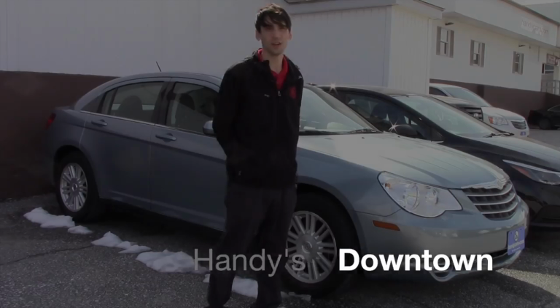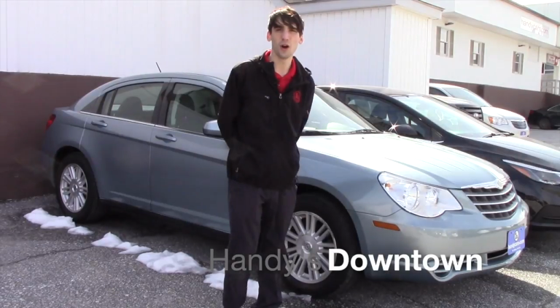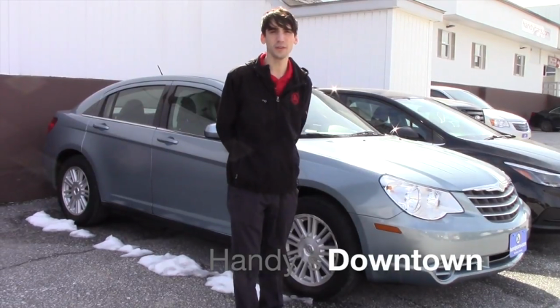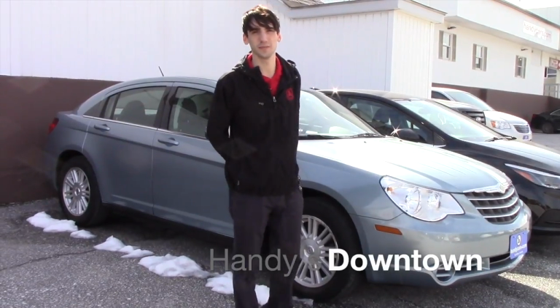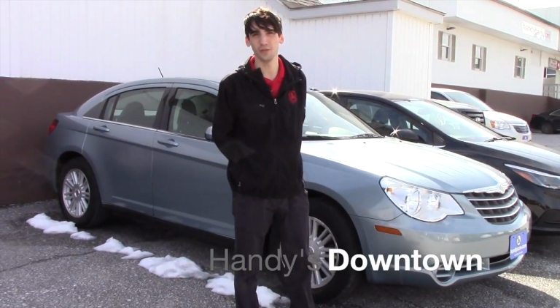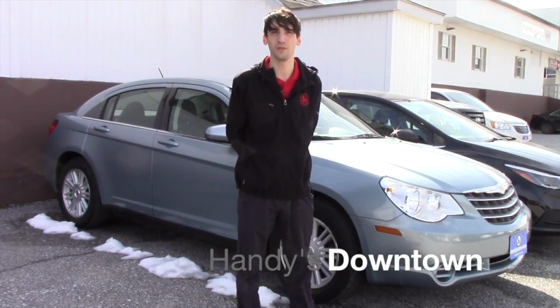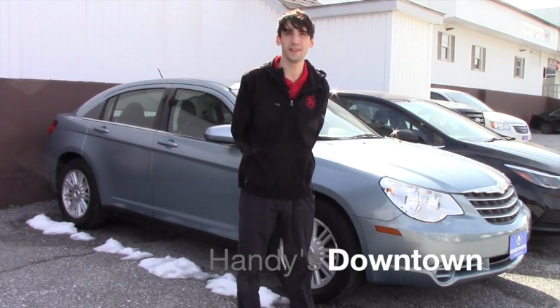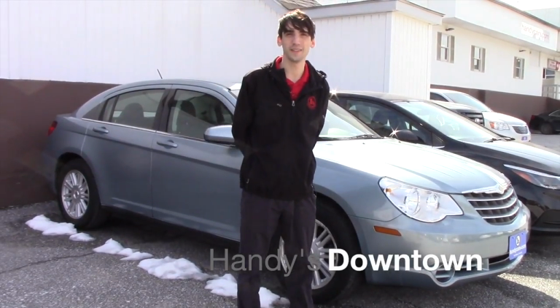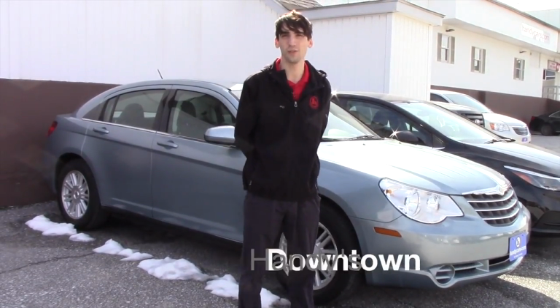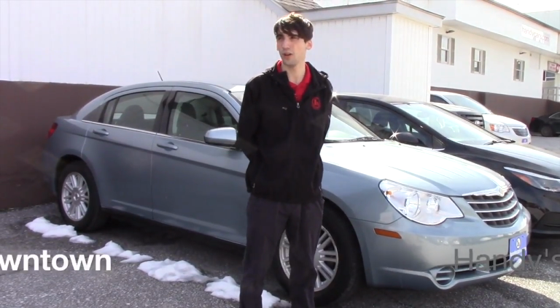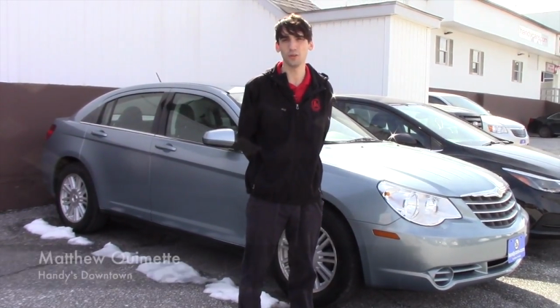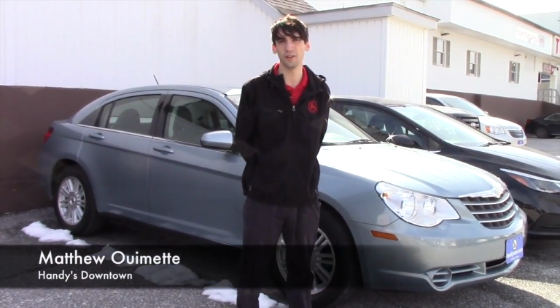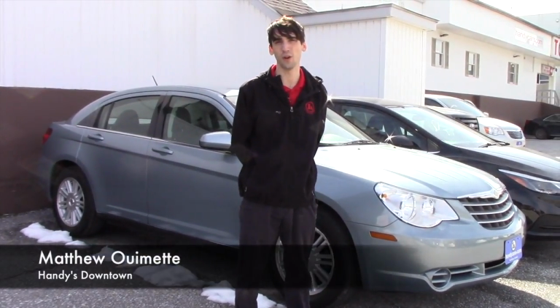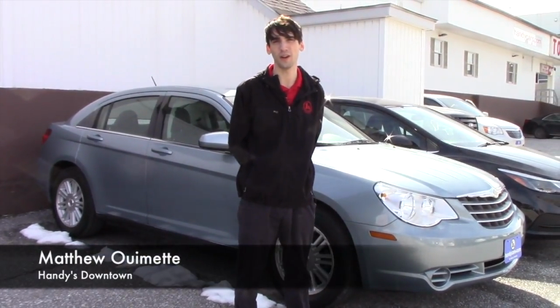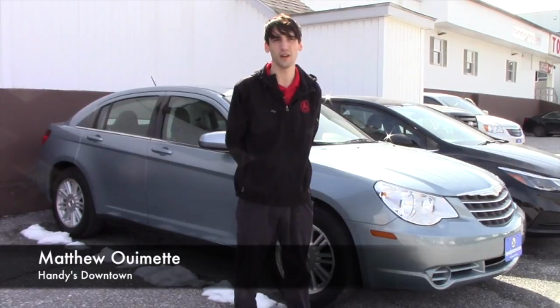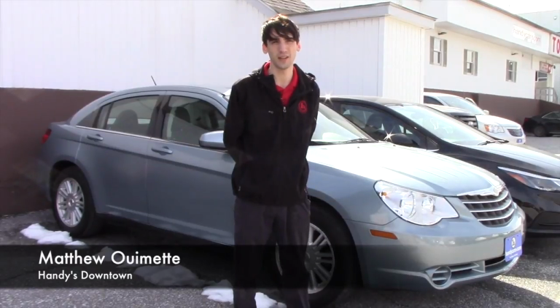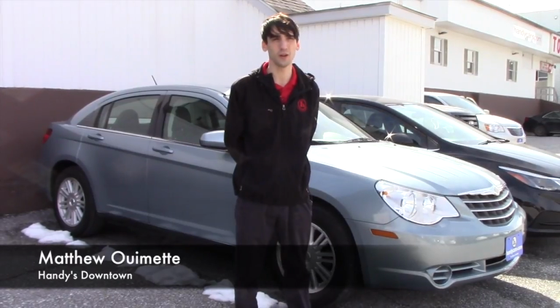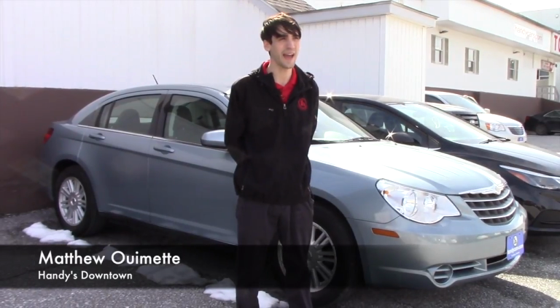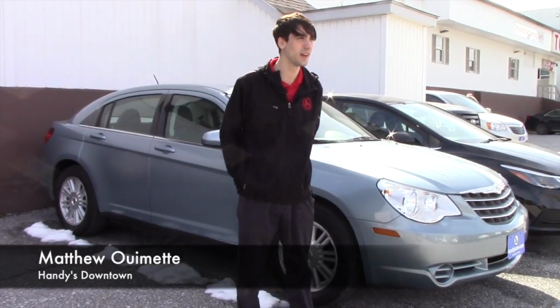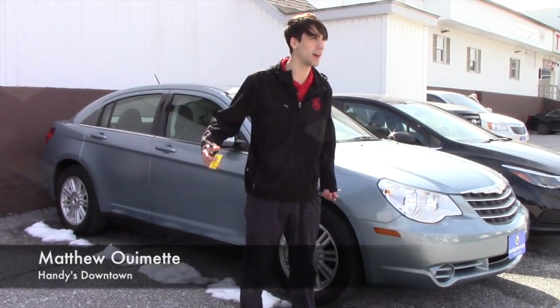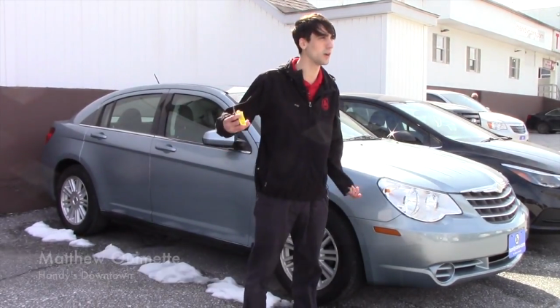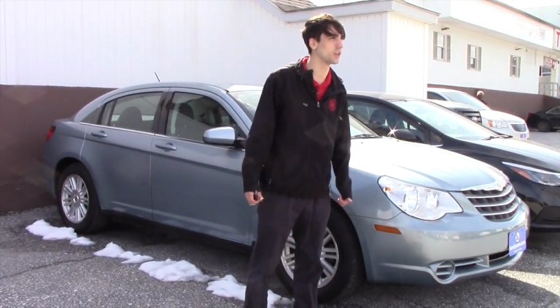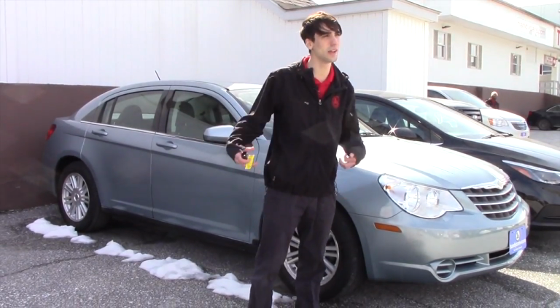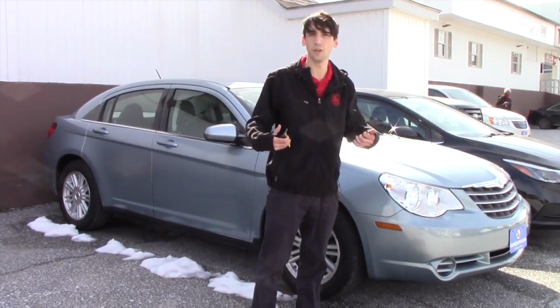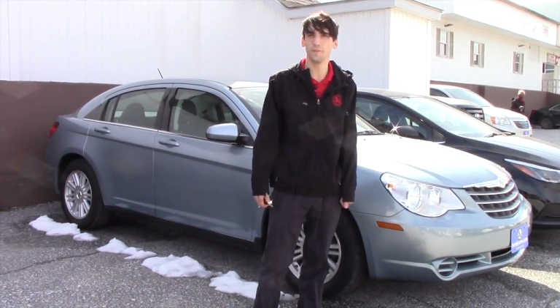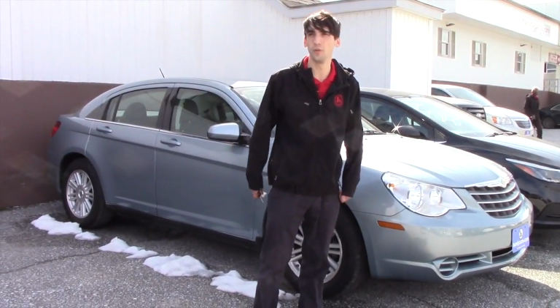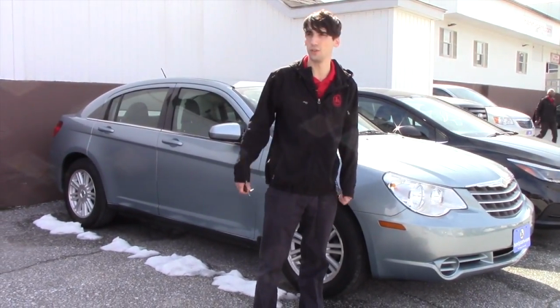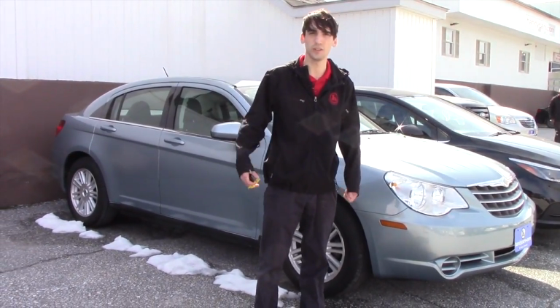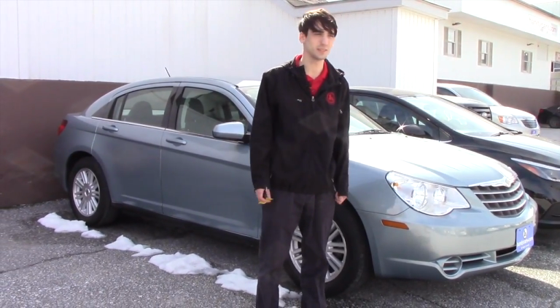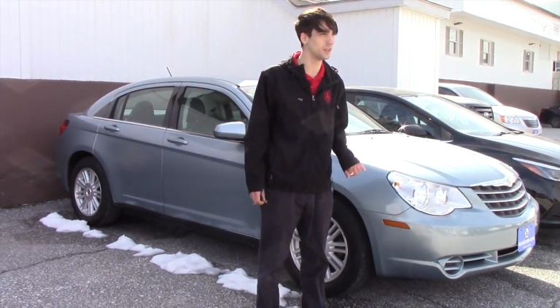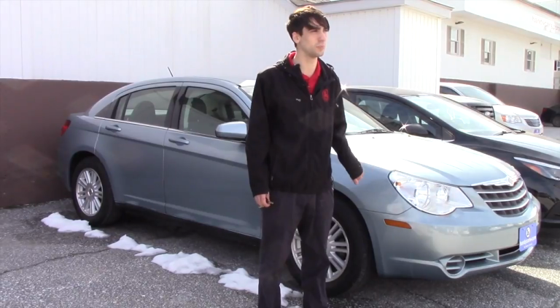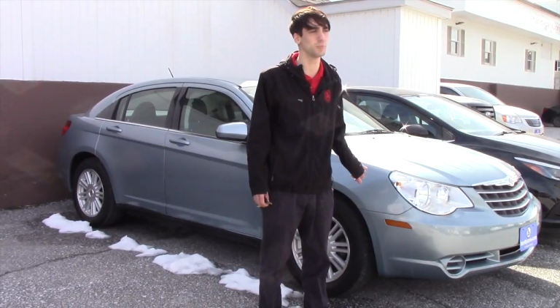Hello Mohamed, this is Matthew Wiemann from Handy Downtown. I know you were looking at a '09 Hyundai — we don't have that. I did want to show you another affordable vehicle that's at a really good price point.